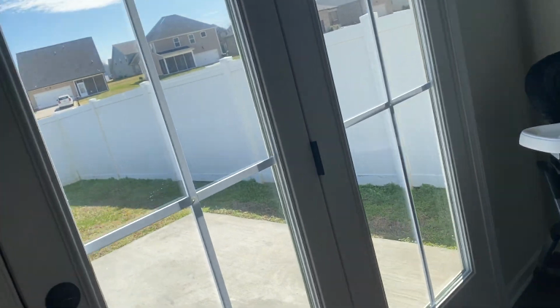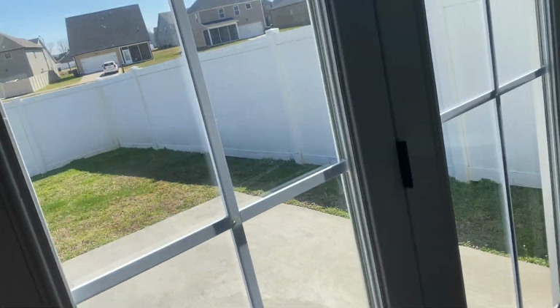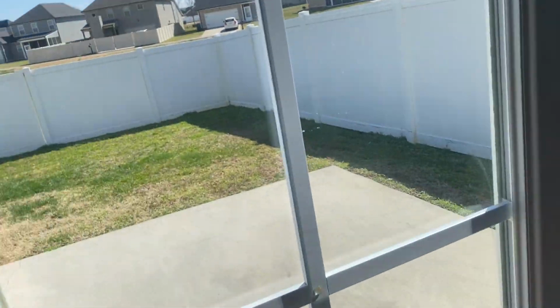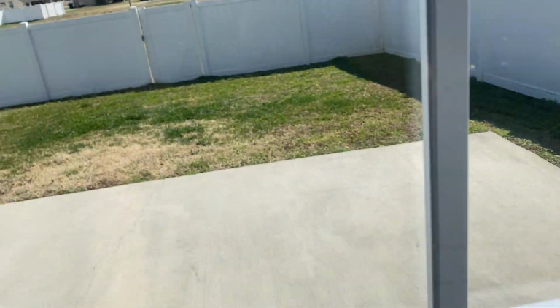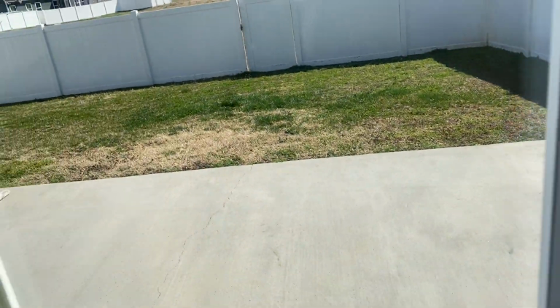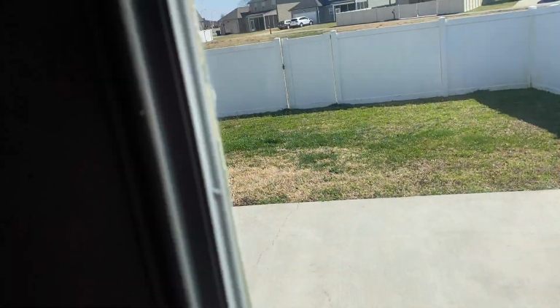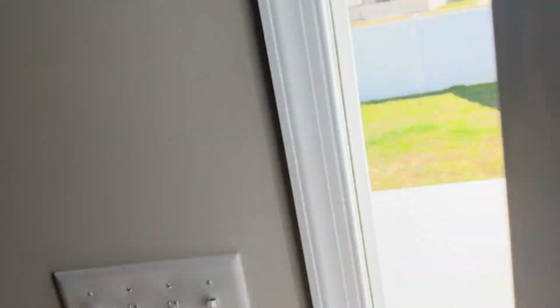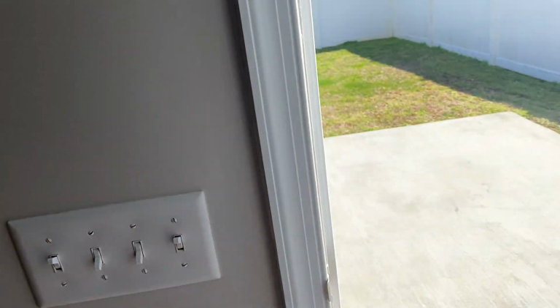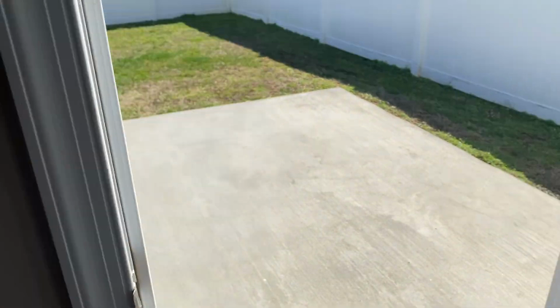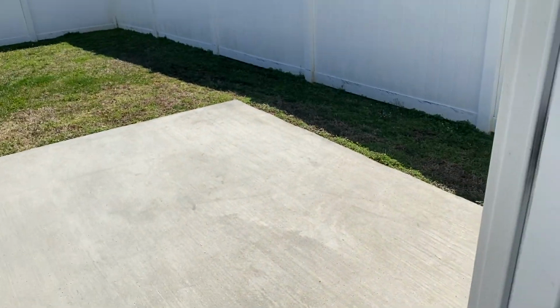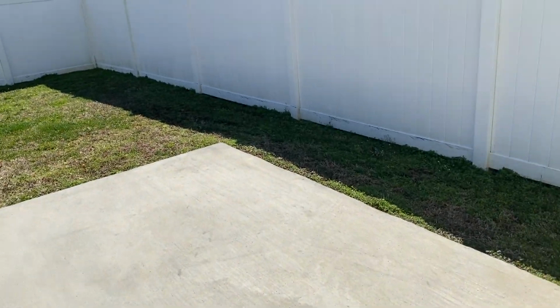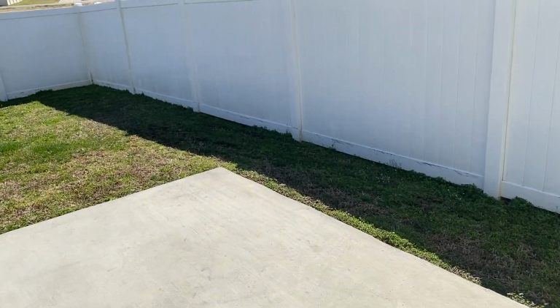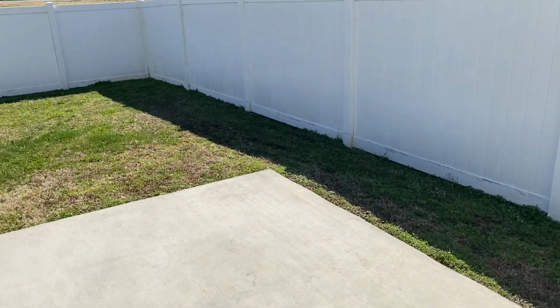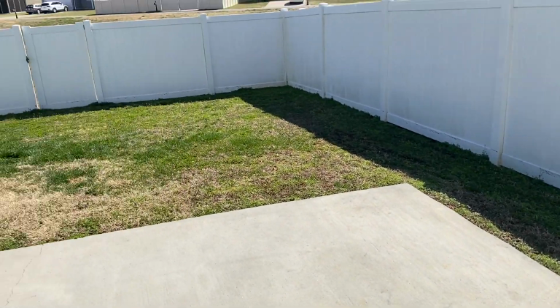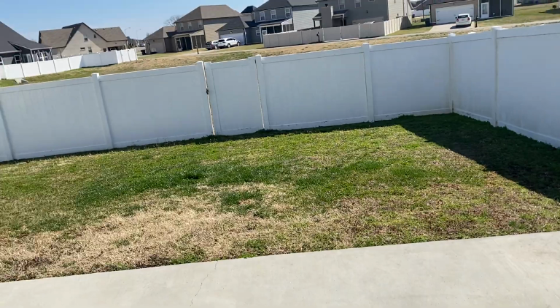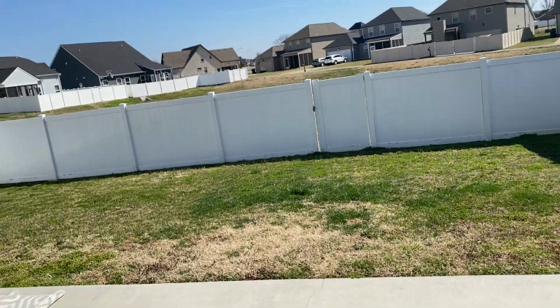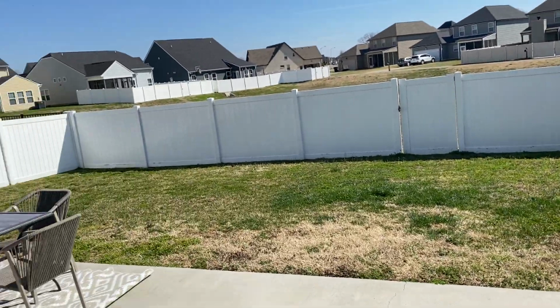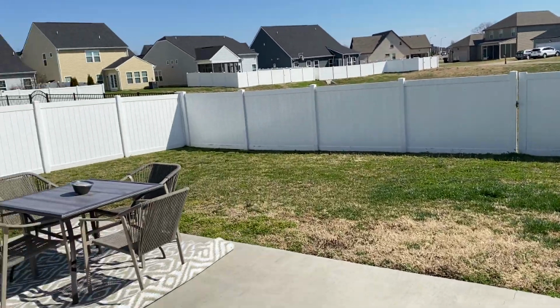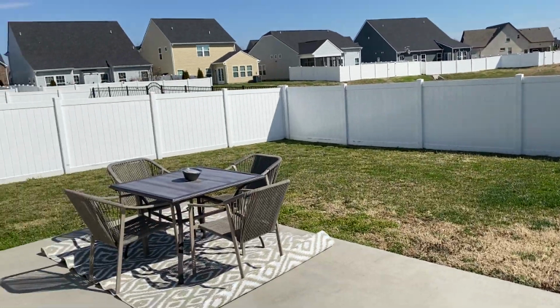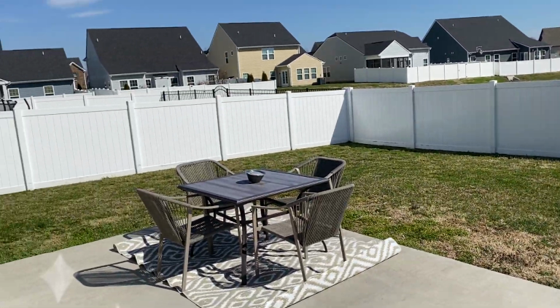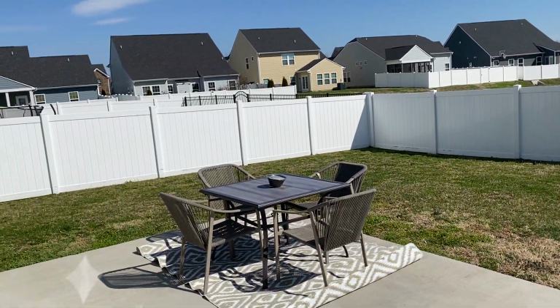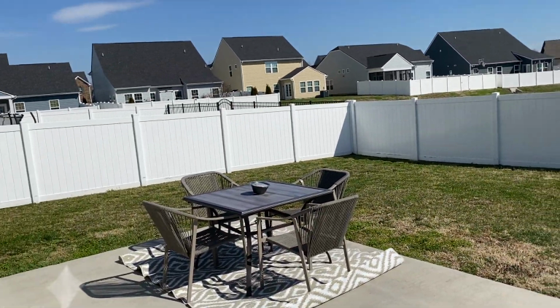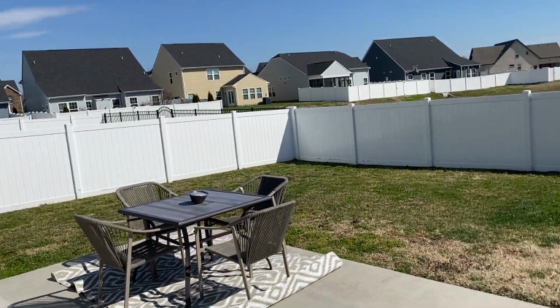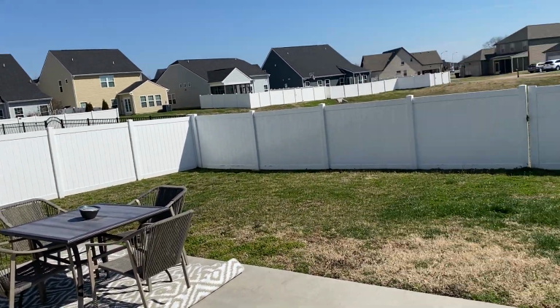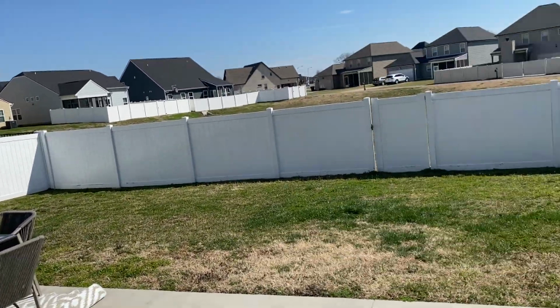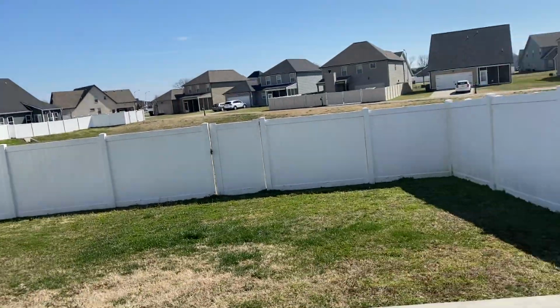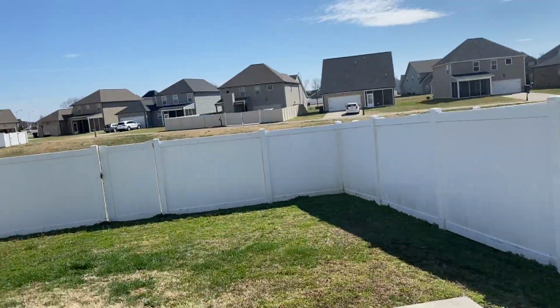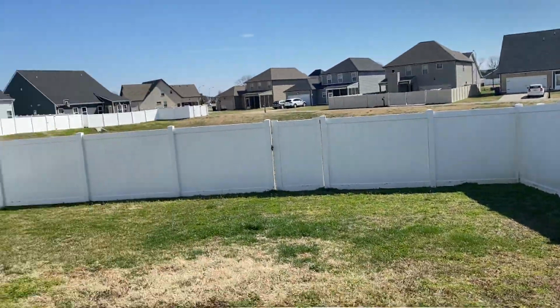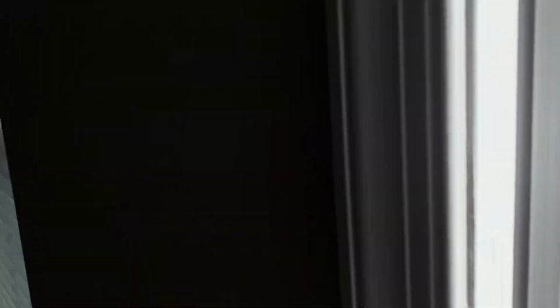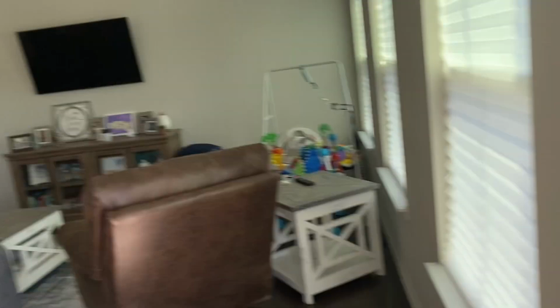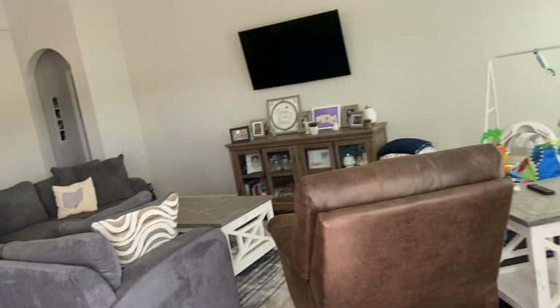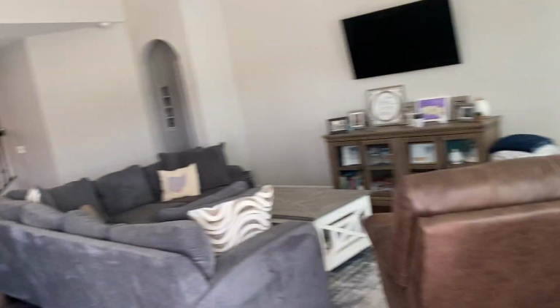Backyard — this one has a fence, which is nice. These seem to rent a little bit better. Nothing to do out there.